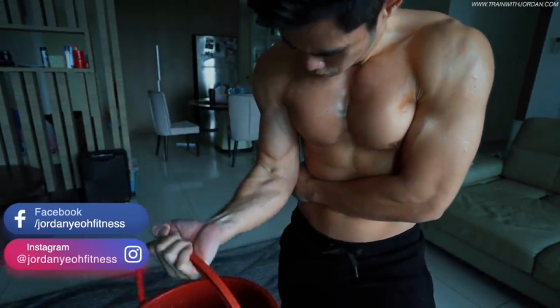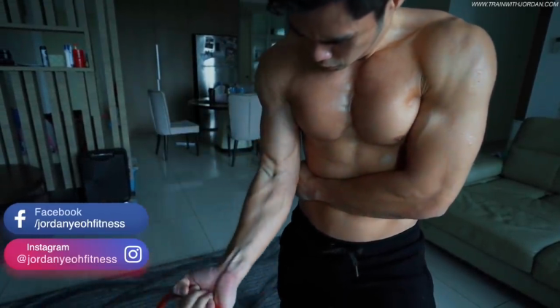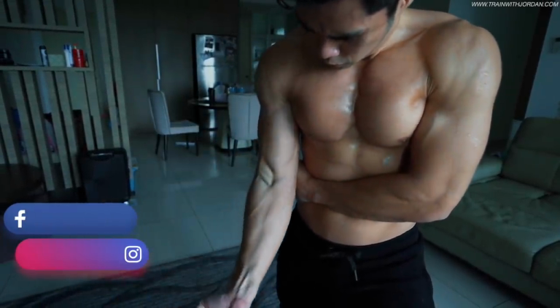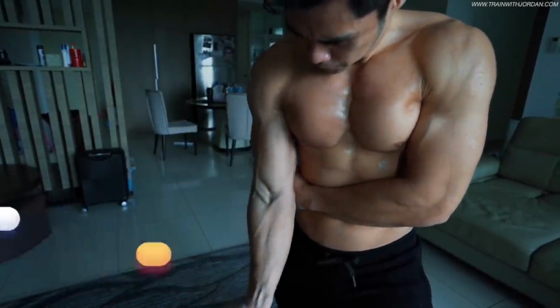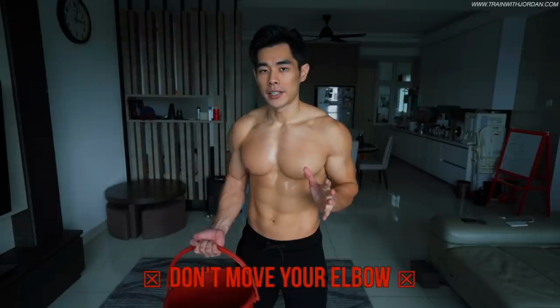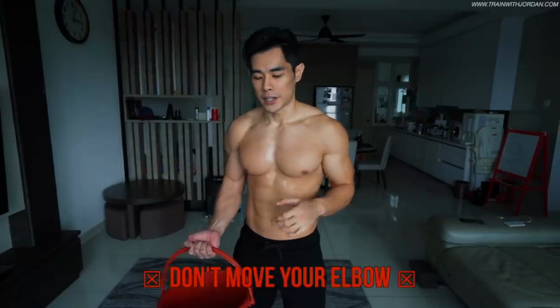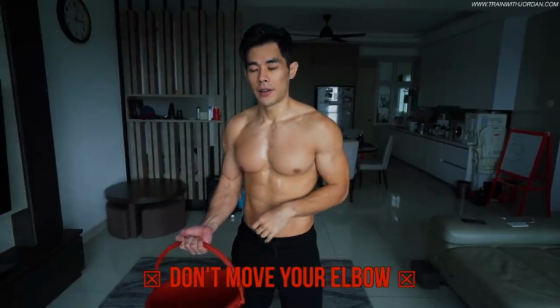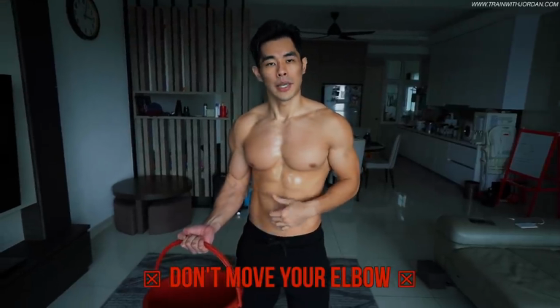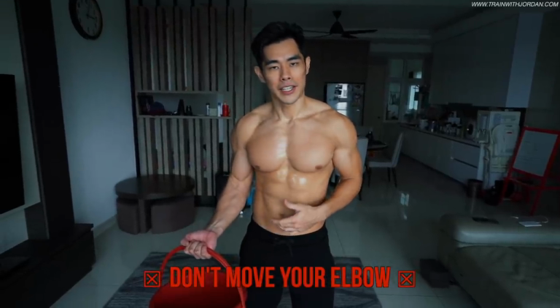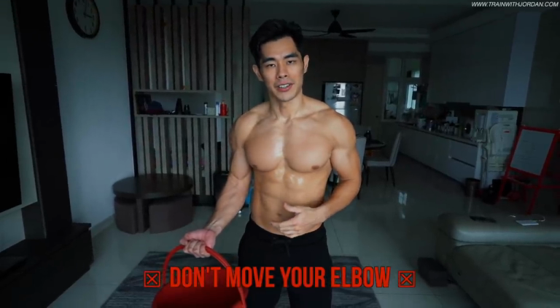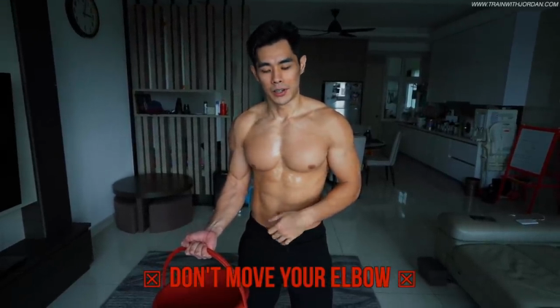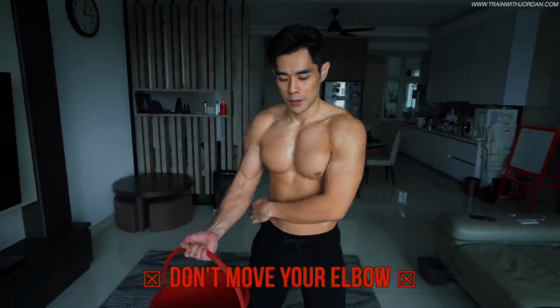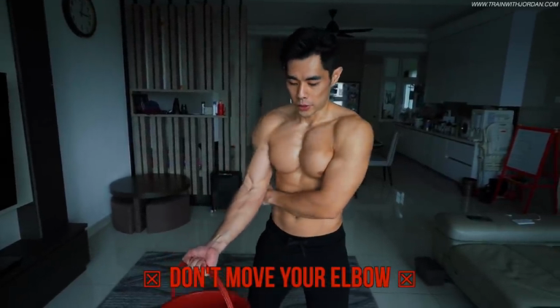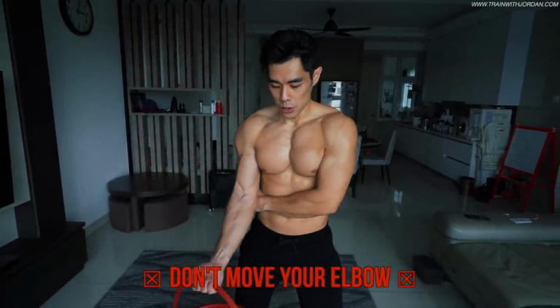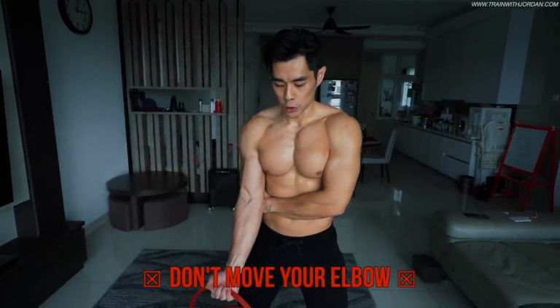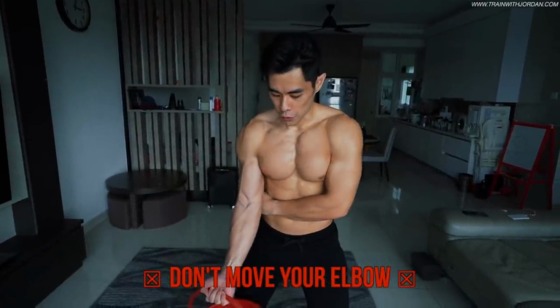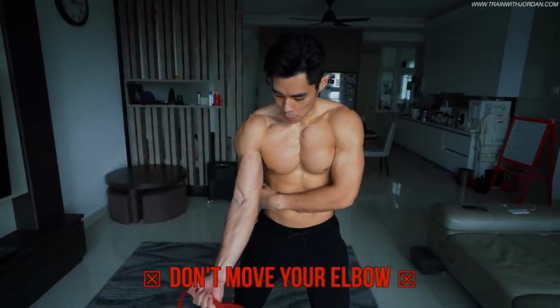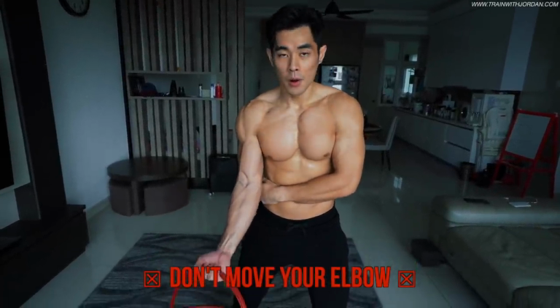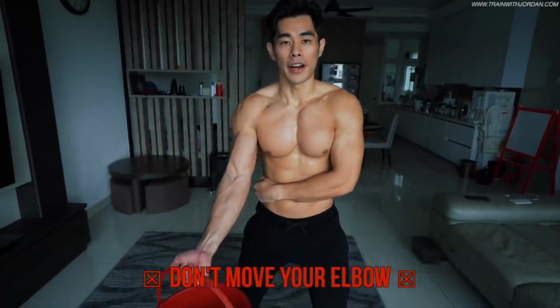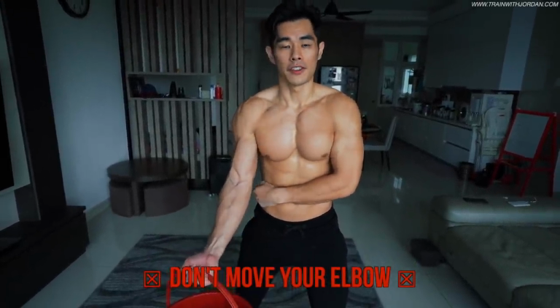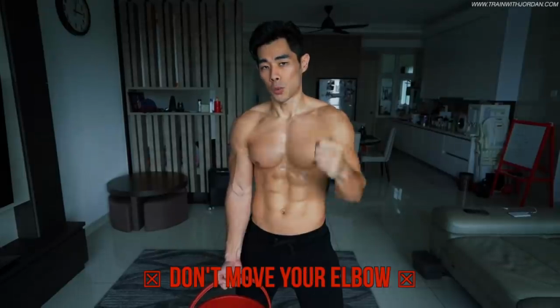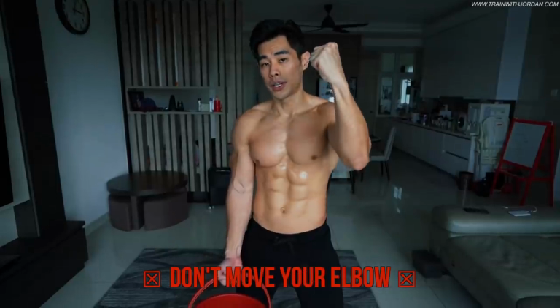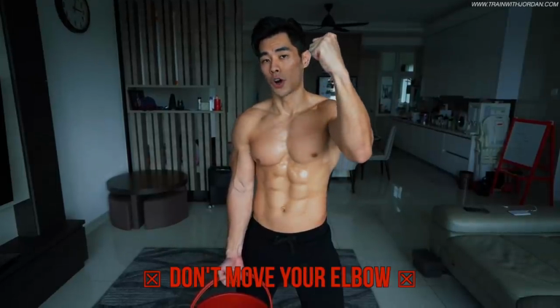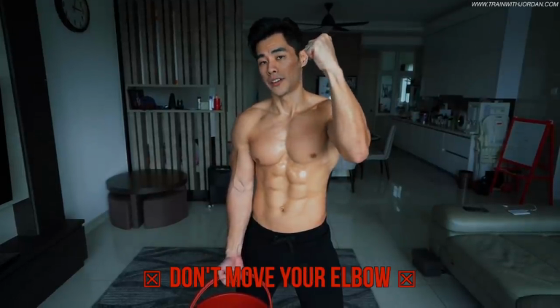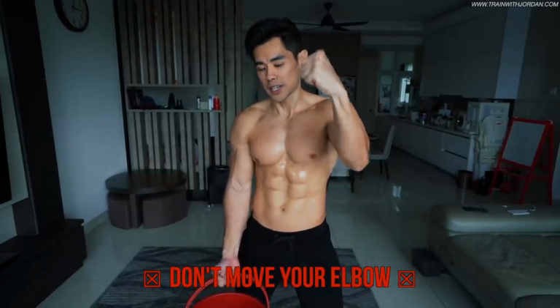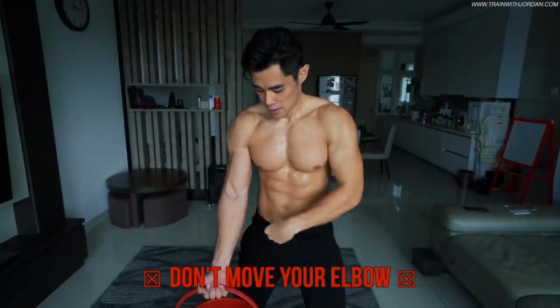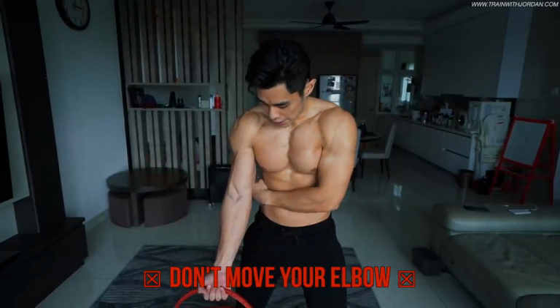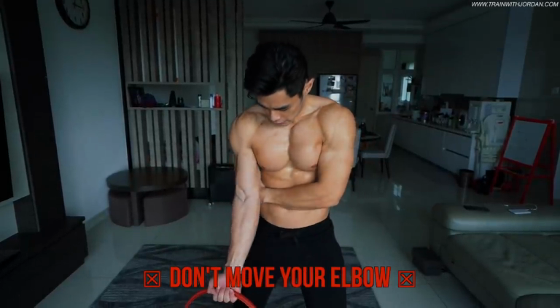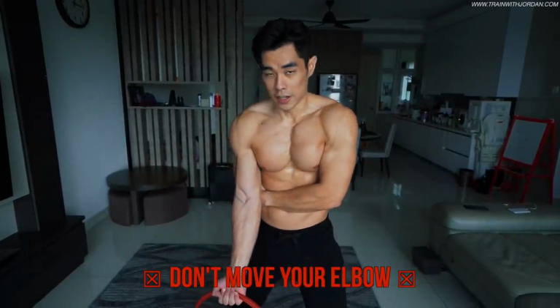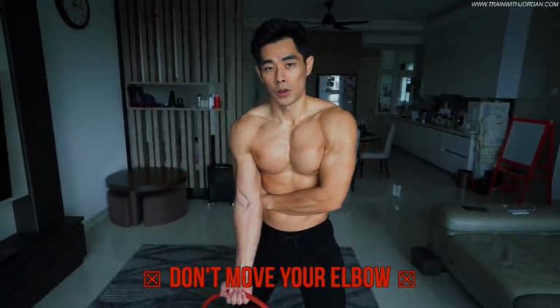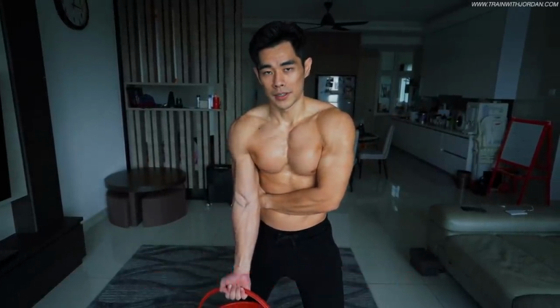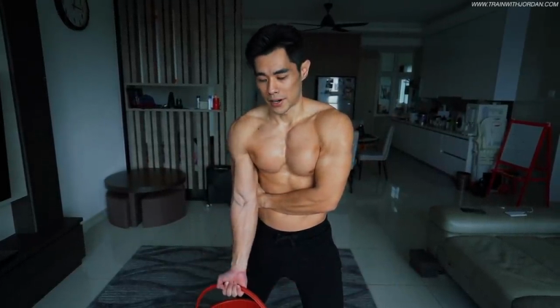A common mistake is stabilization. When you do the curl, try not to move your elbow back and forth. This is why you need to use your opposite fist as a support.